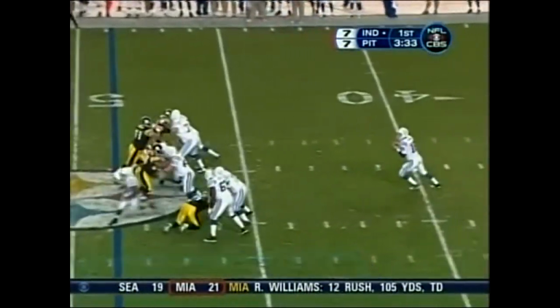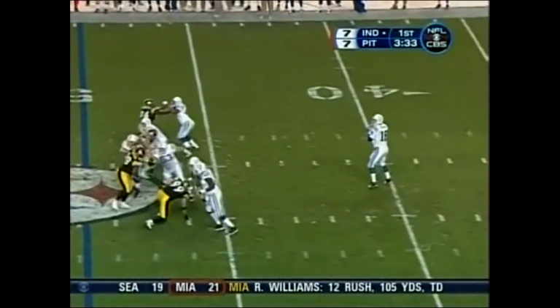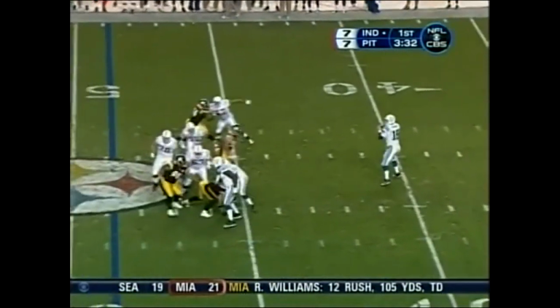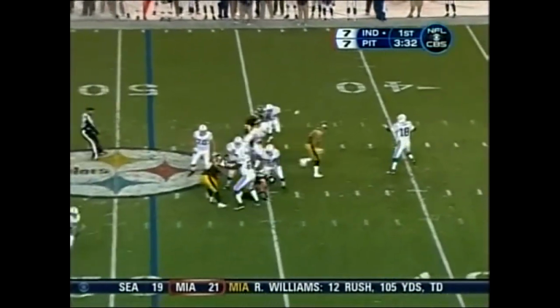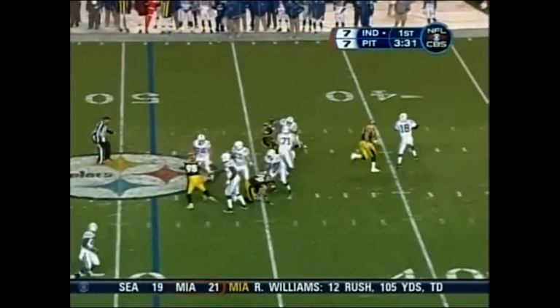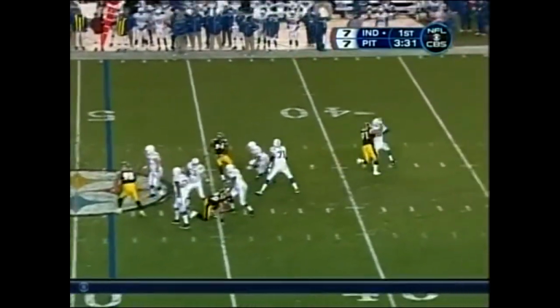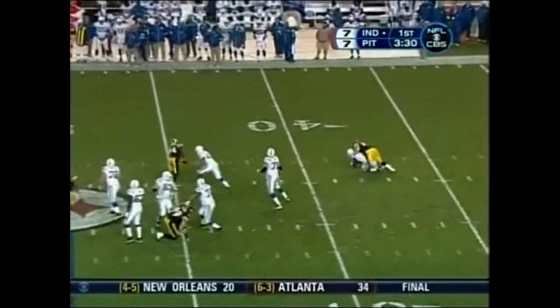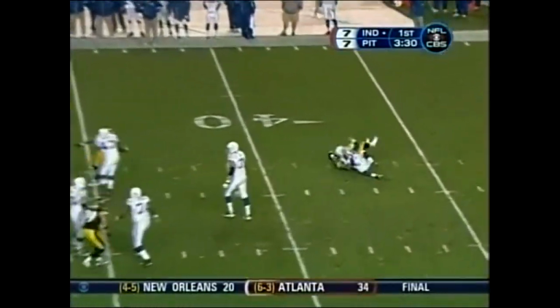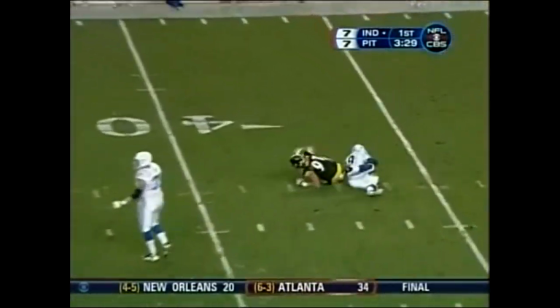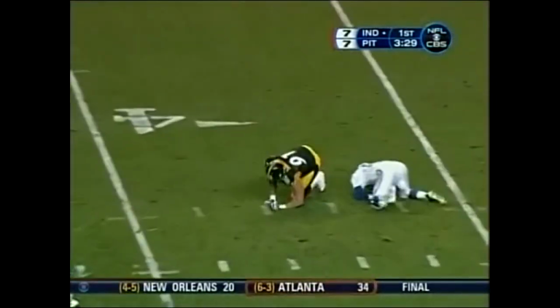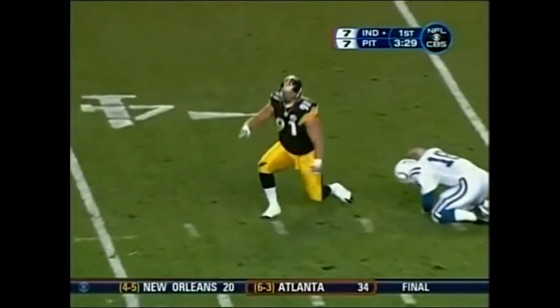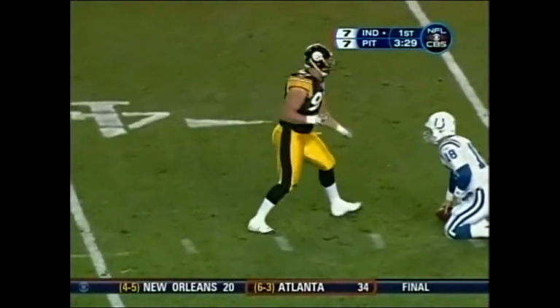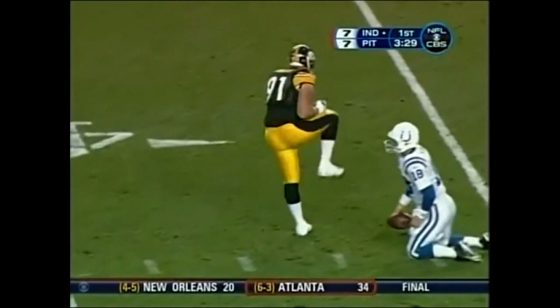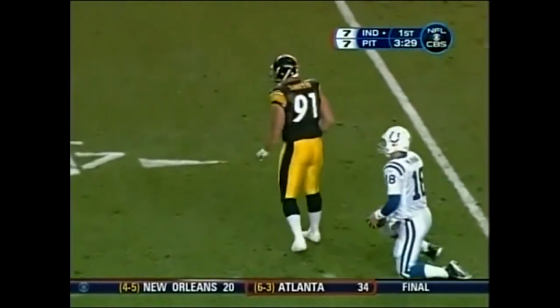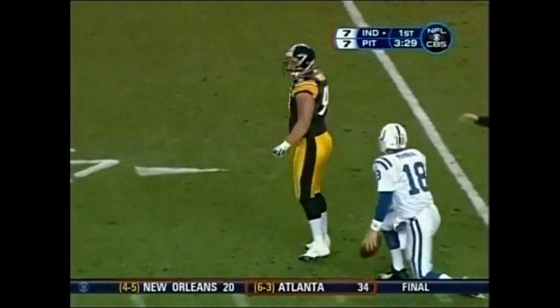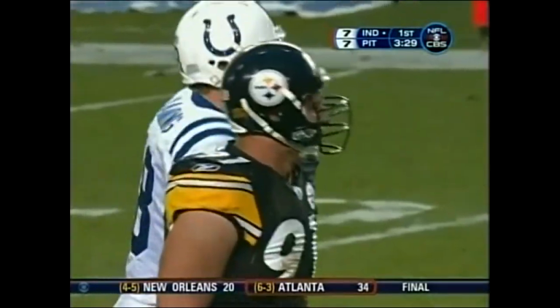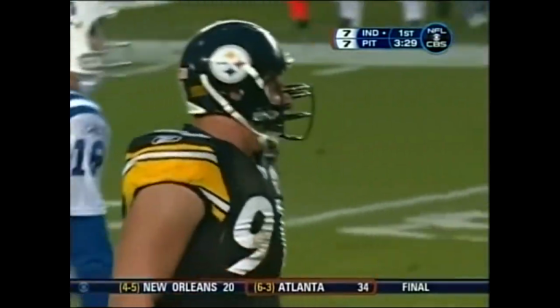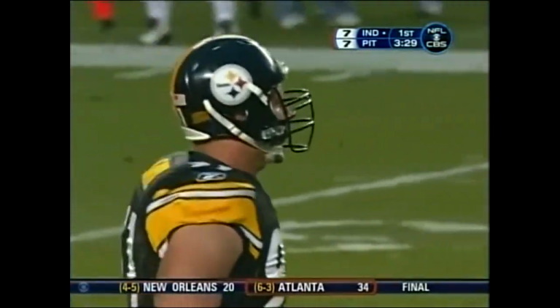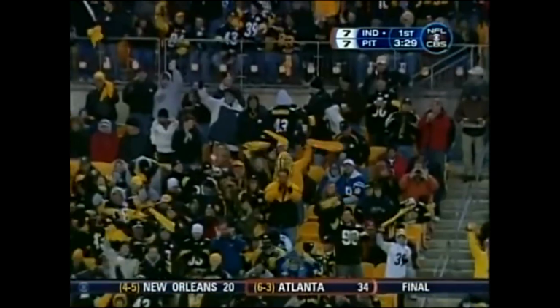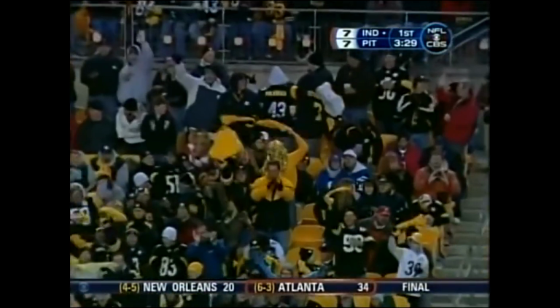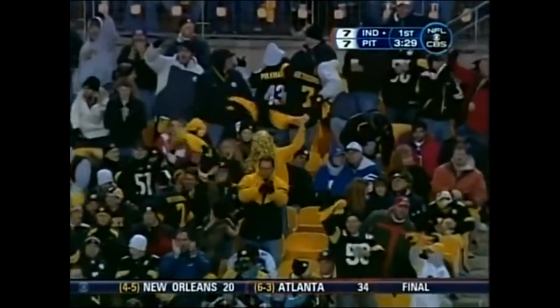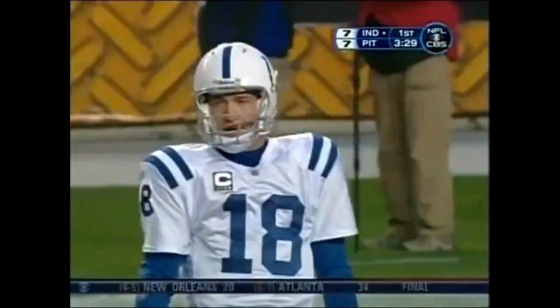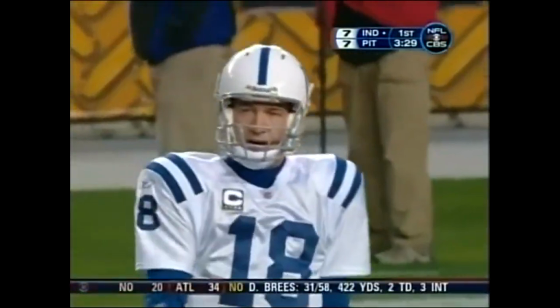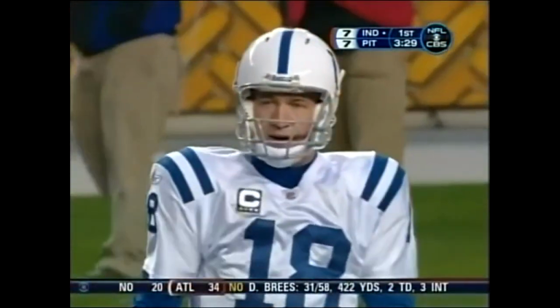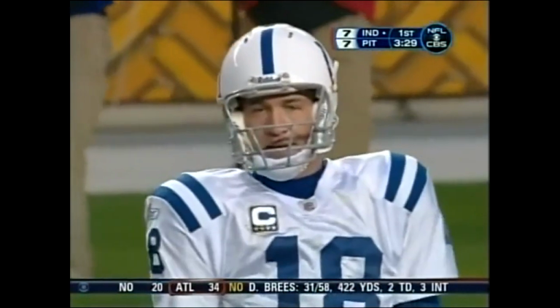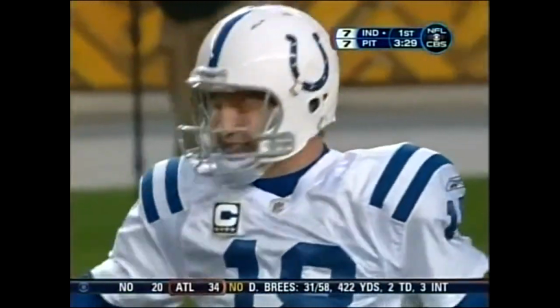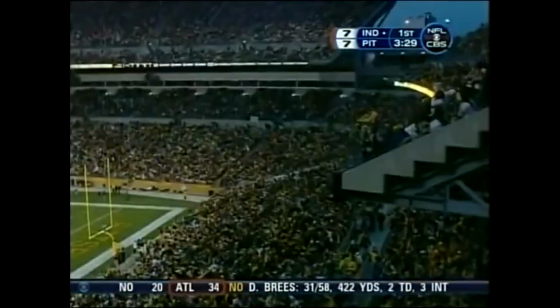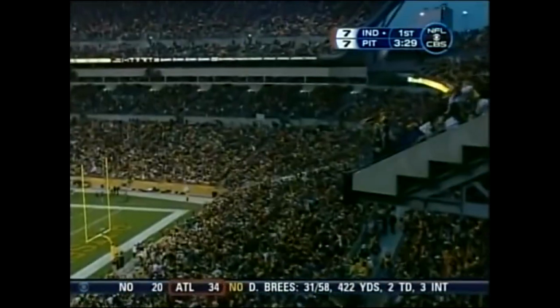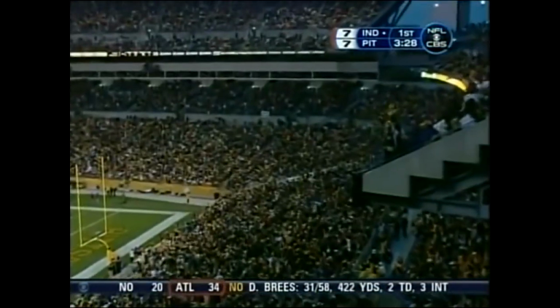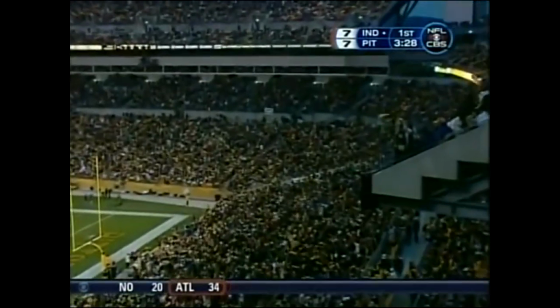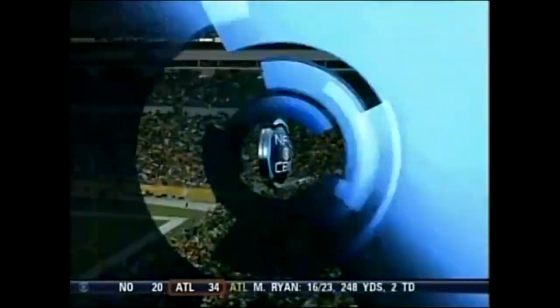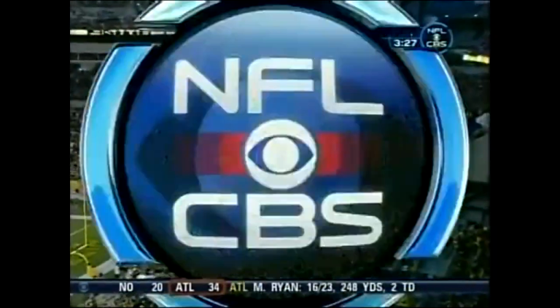All week long, look at the tape. Here's Manning getting pressure, getting sacked by Aaron Smith — his fourth sack of the year. This is the top sack team in the NFL.